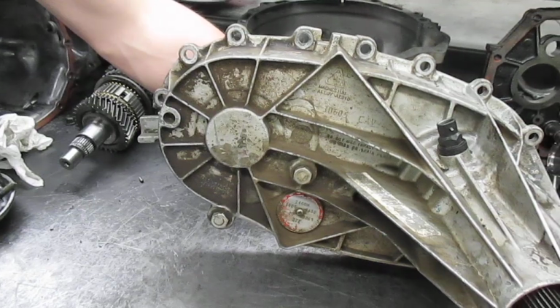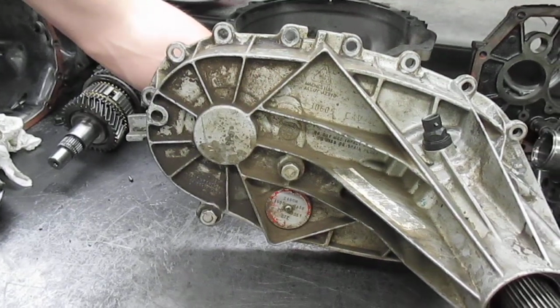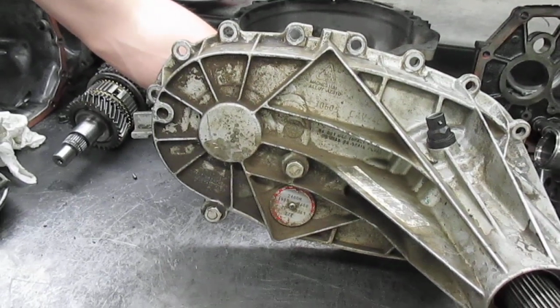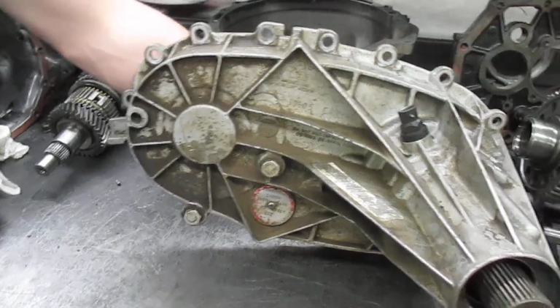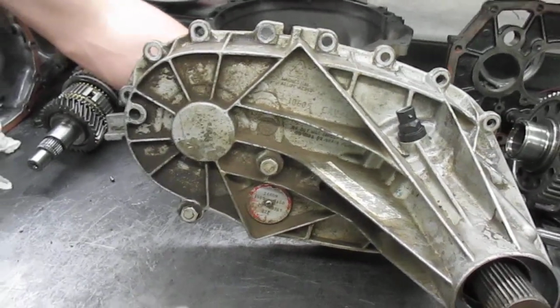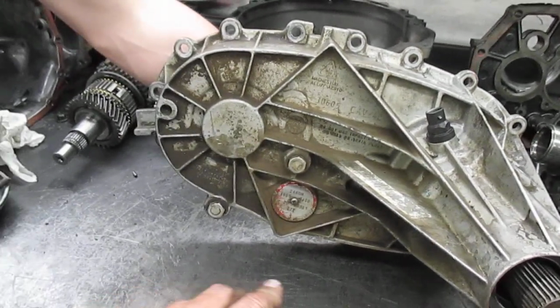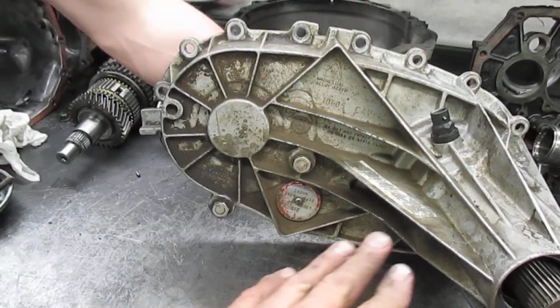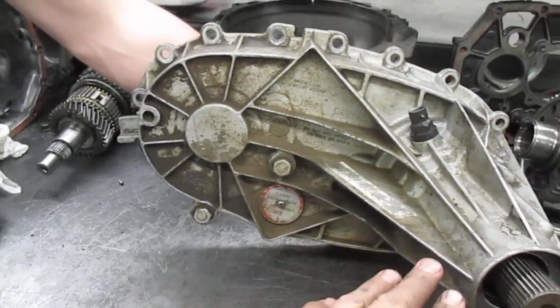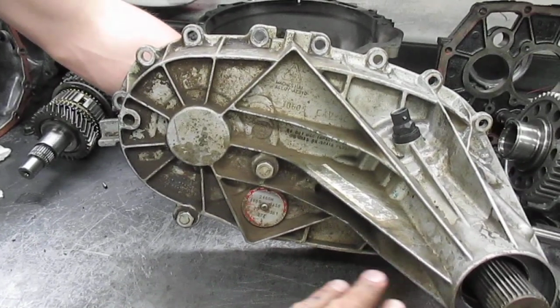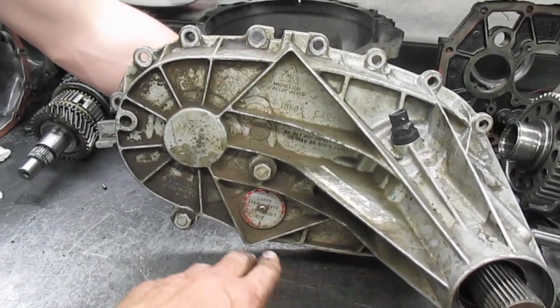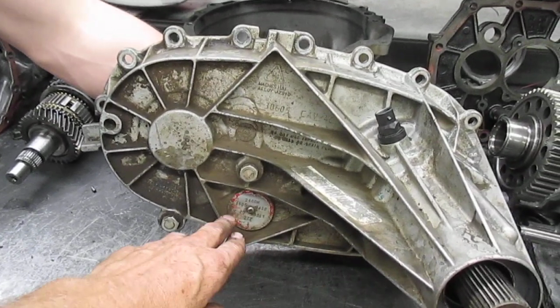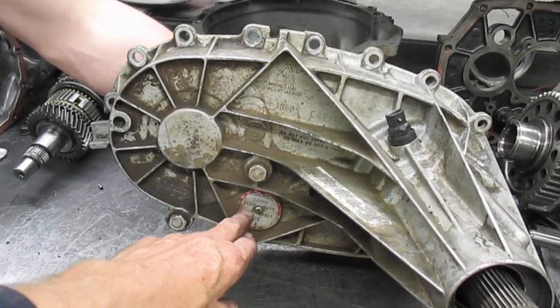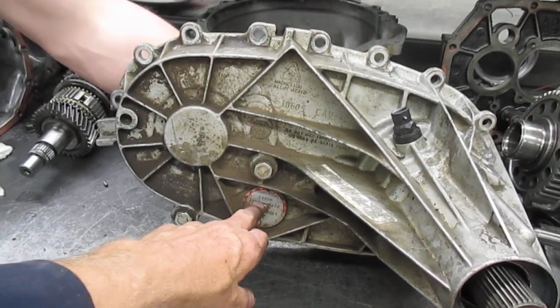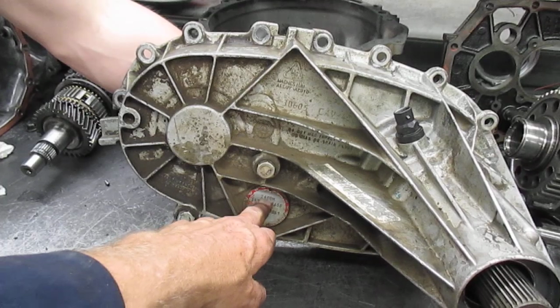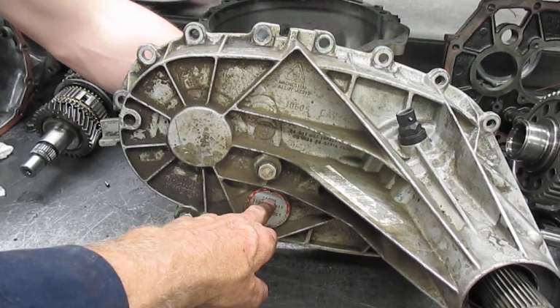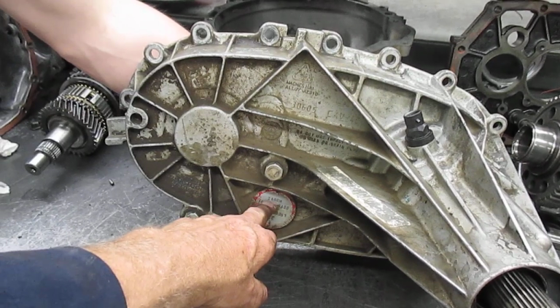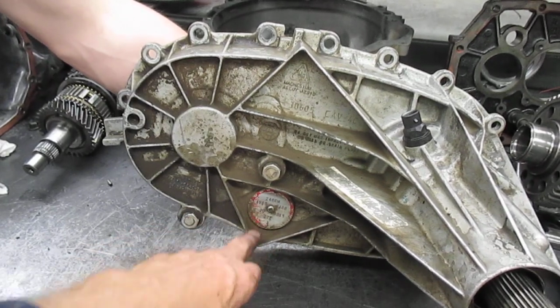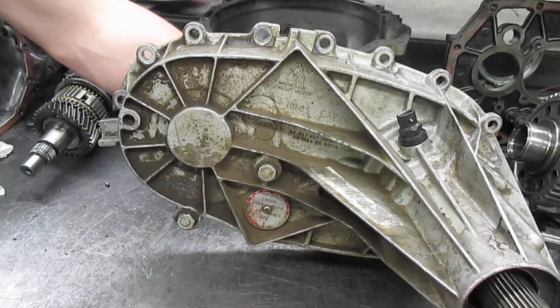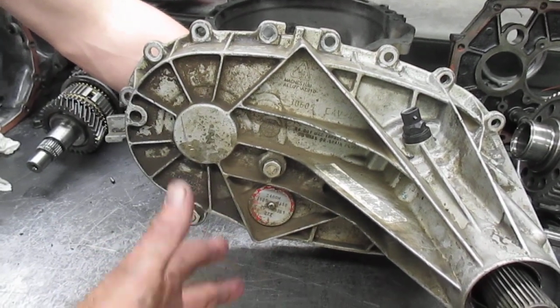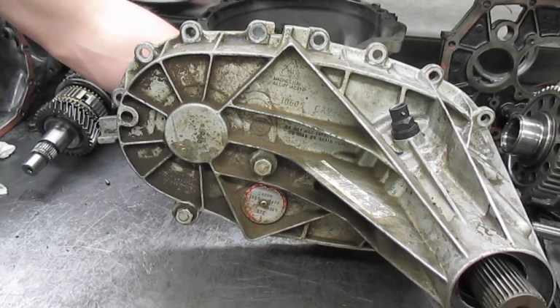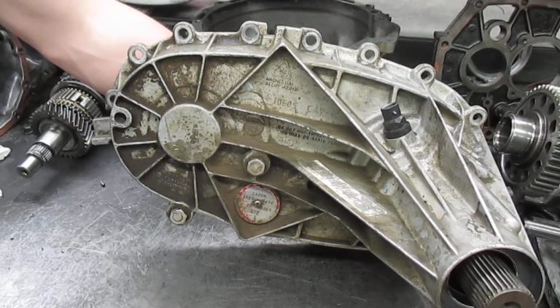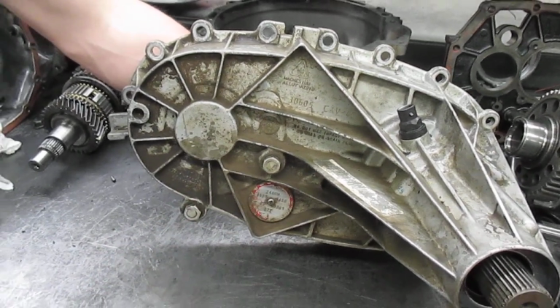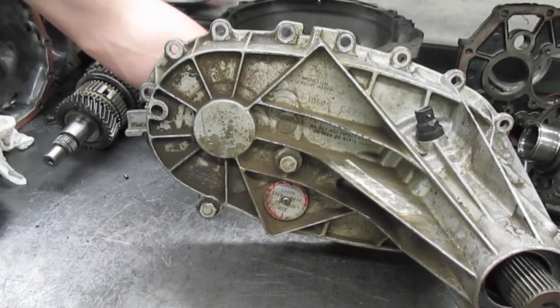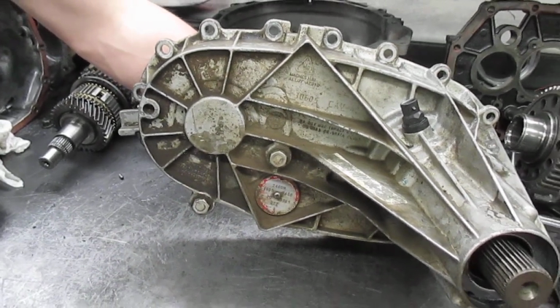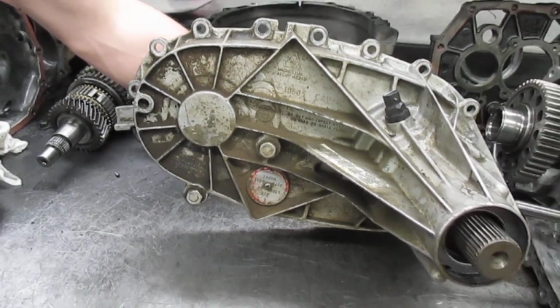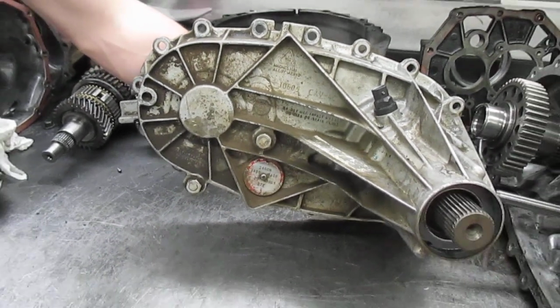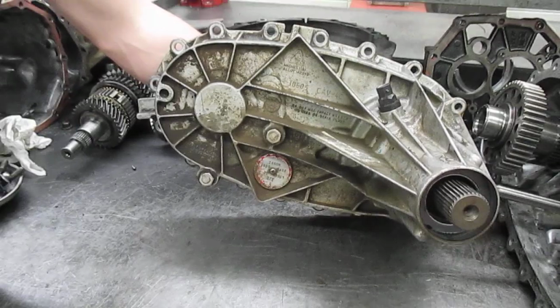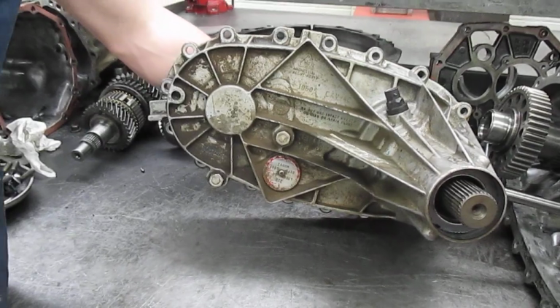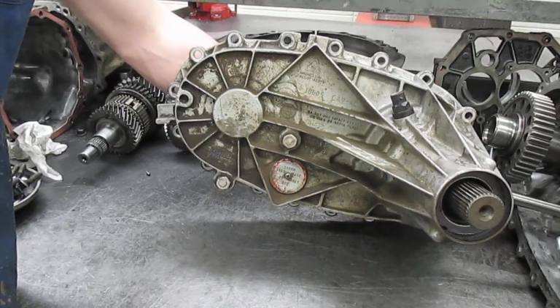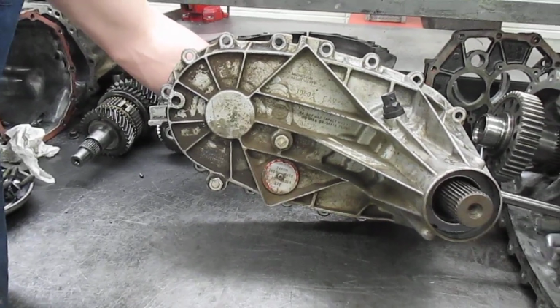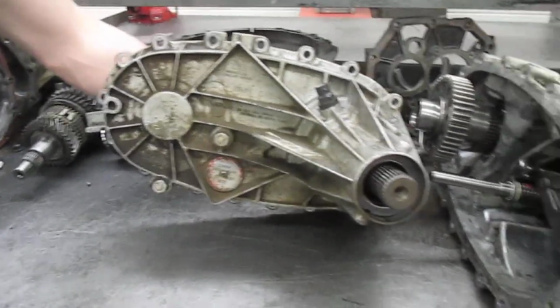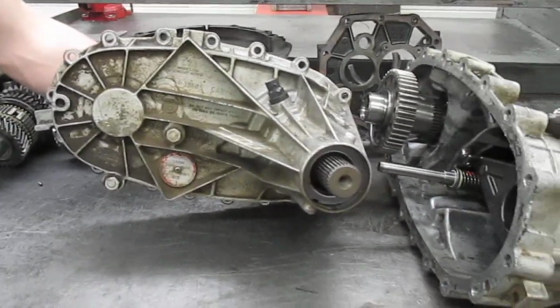We're working on a transfer case, 246, new process. This came out with a 1500 Chevy Silverado, around 2001 era.